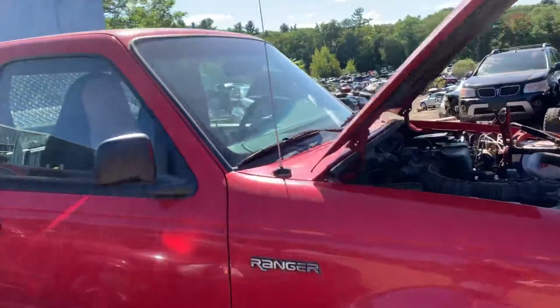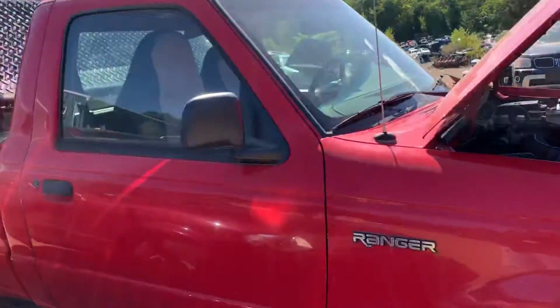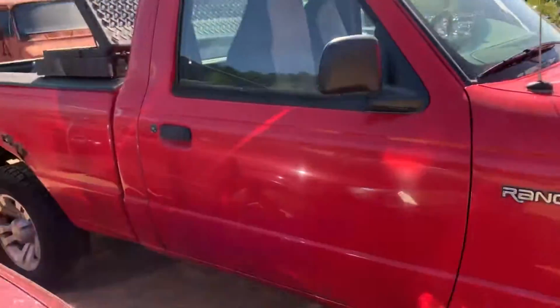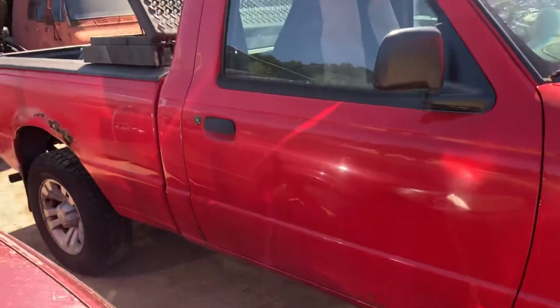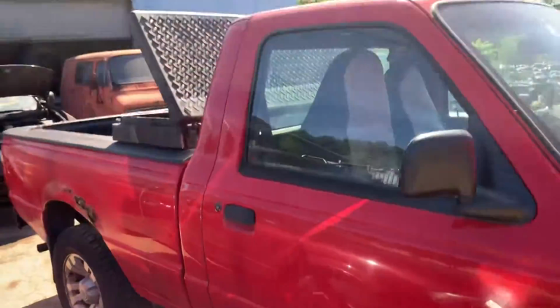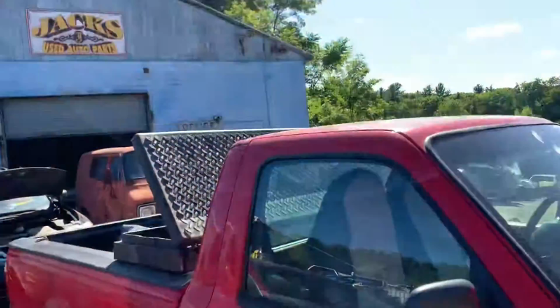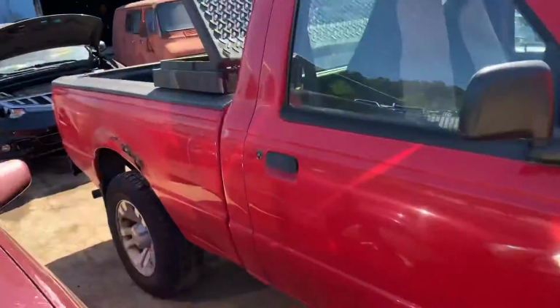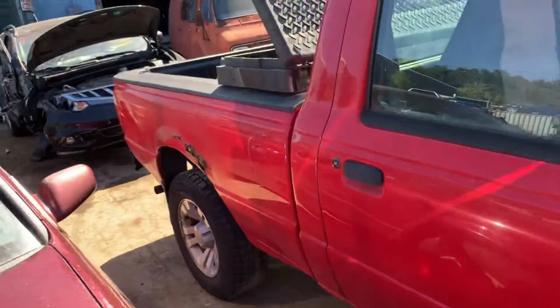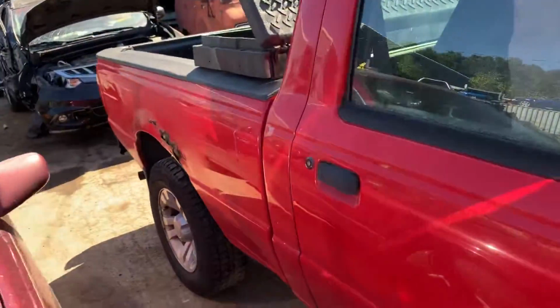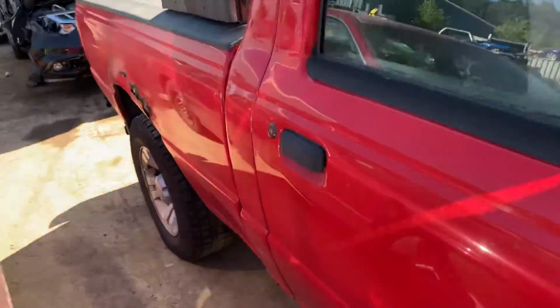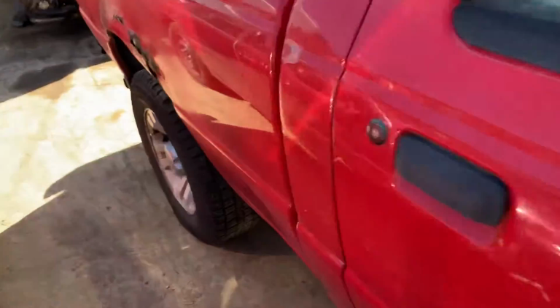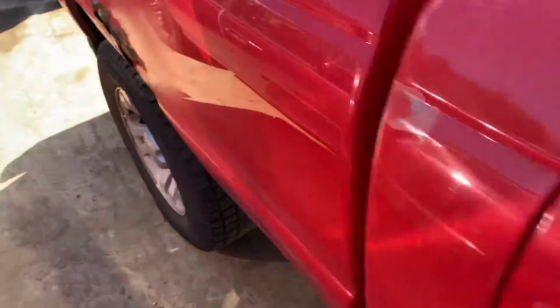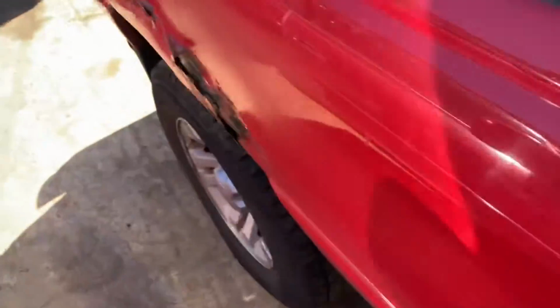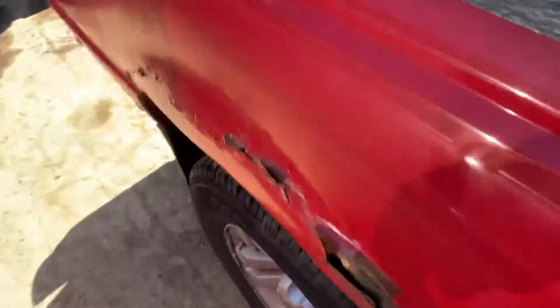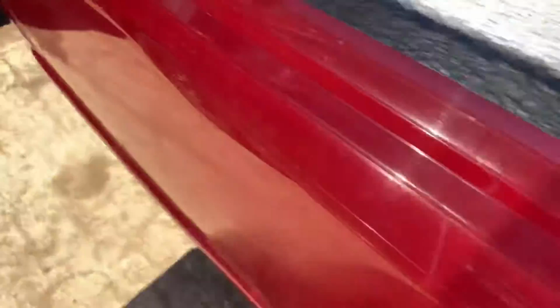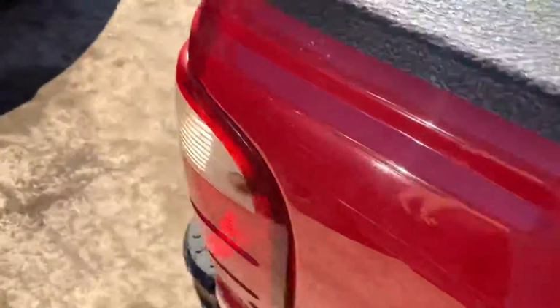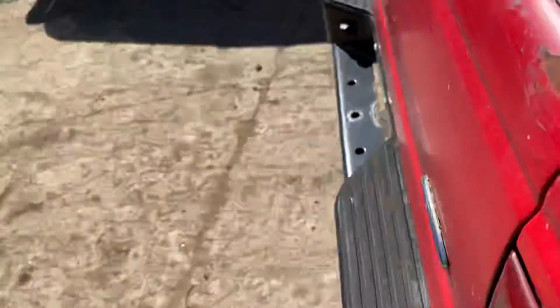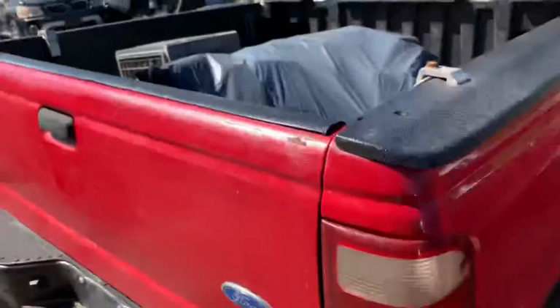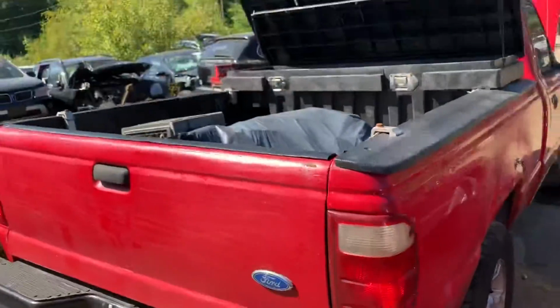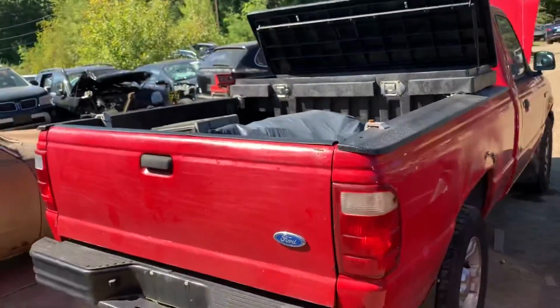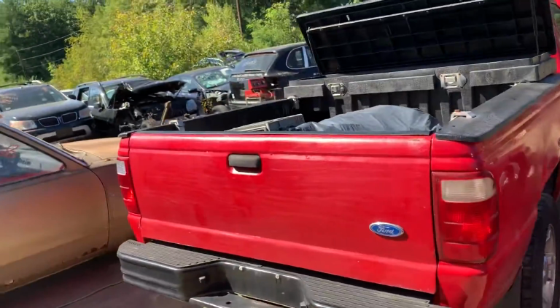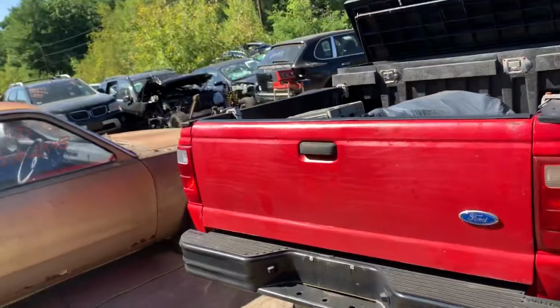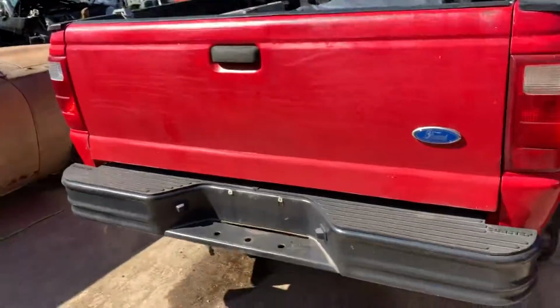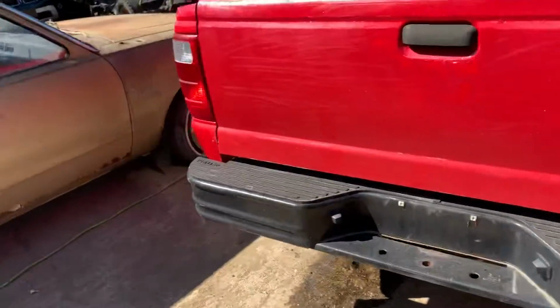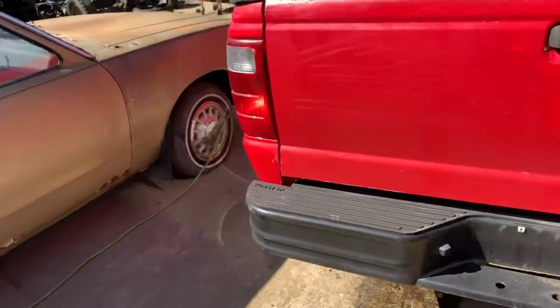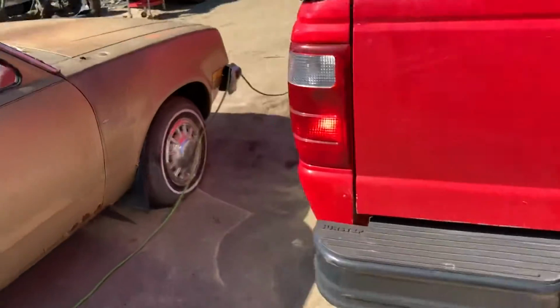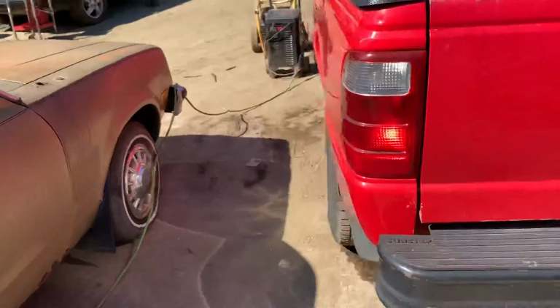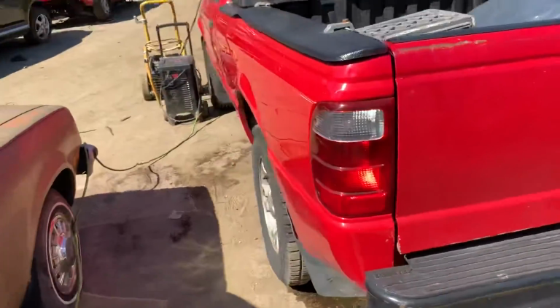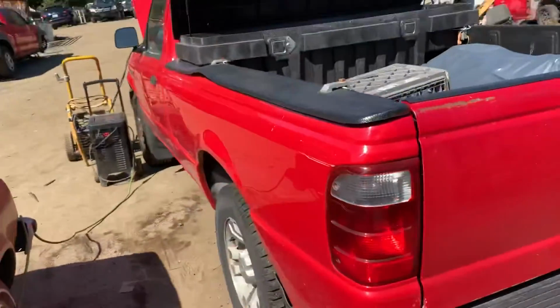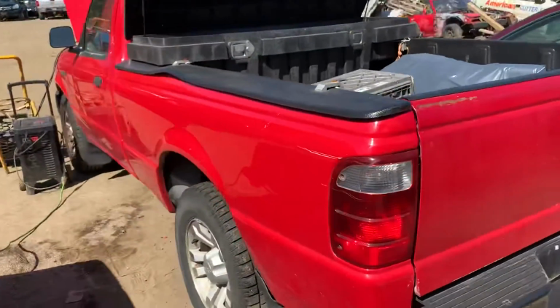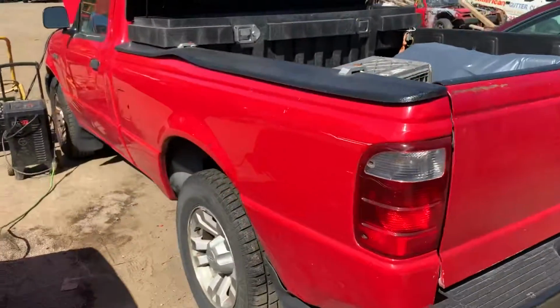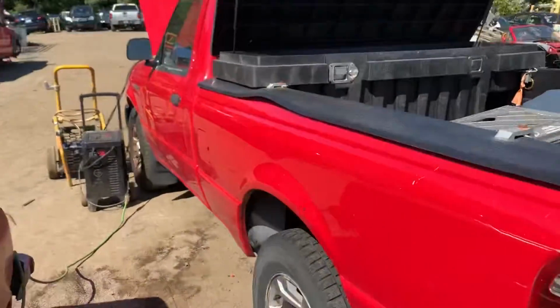Fender's rough. Front door on this side is good. Bed is junk. Good taillight, good deck lid. Rear bumper is definitely usable. Good taillight on this side.